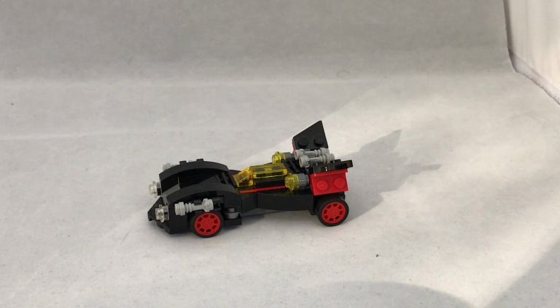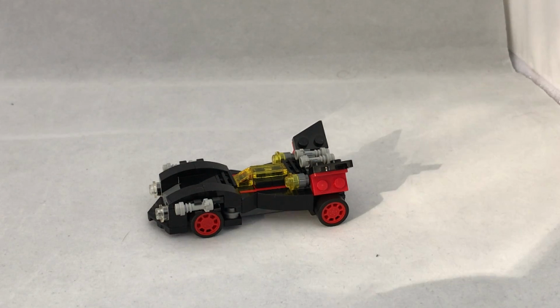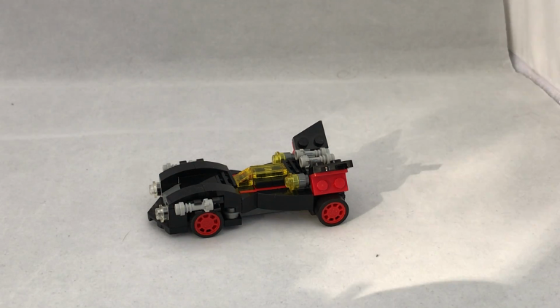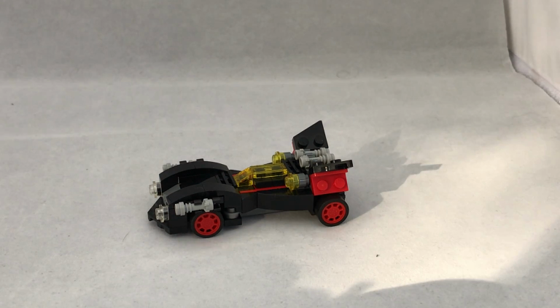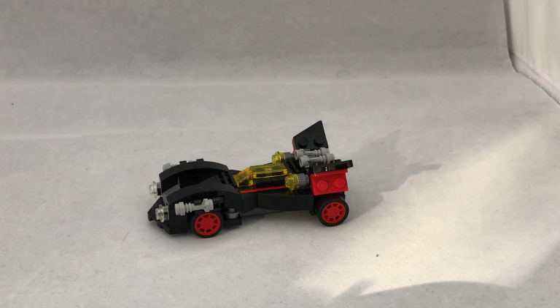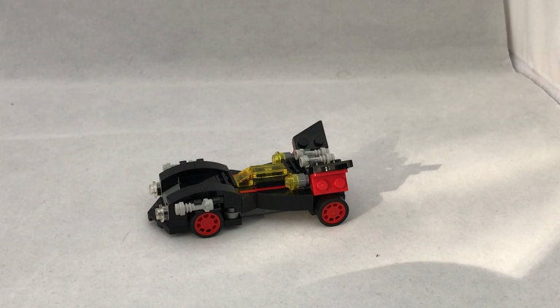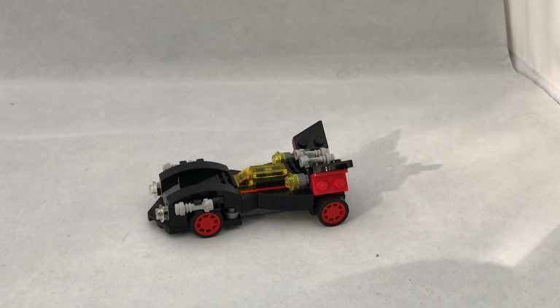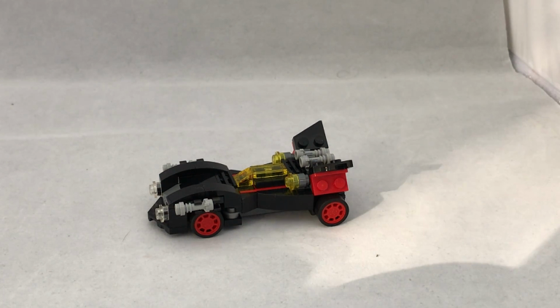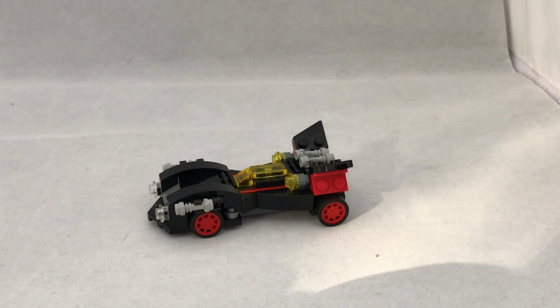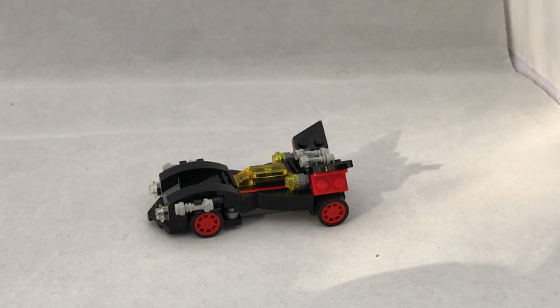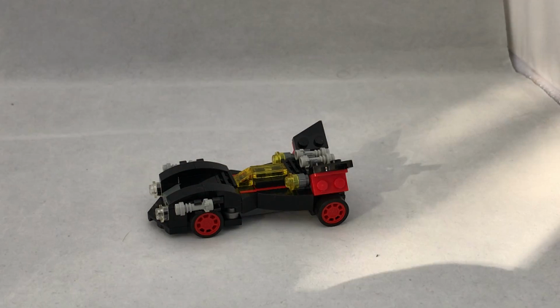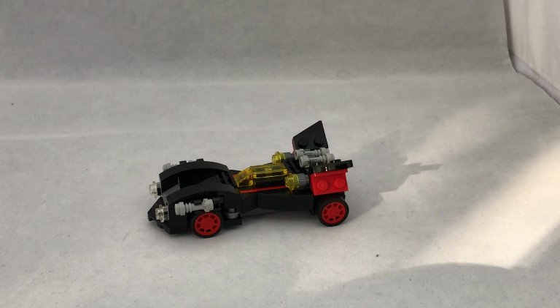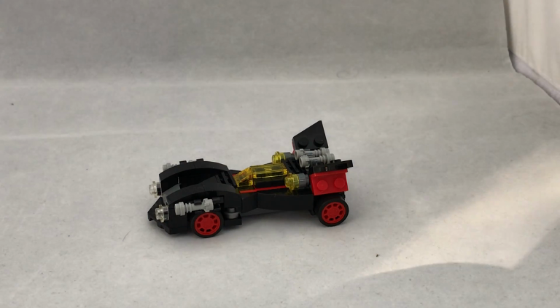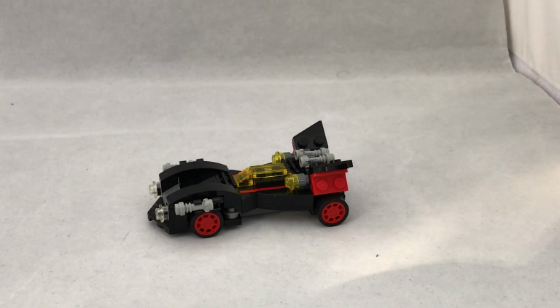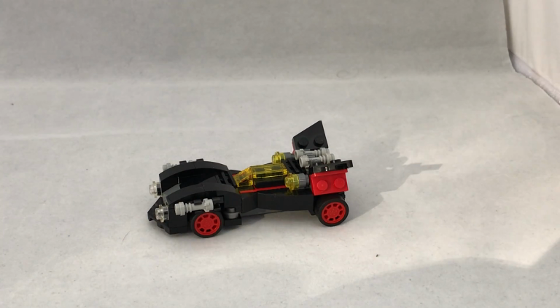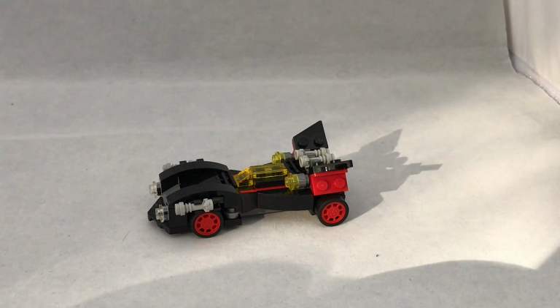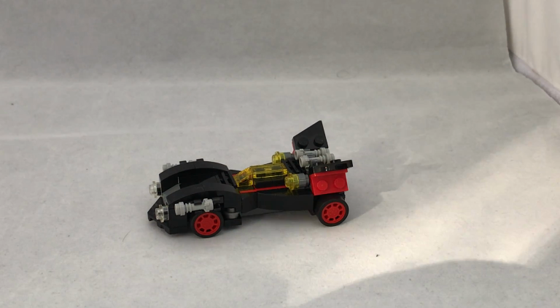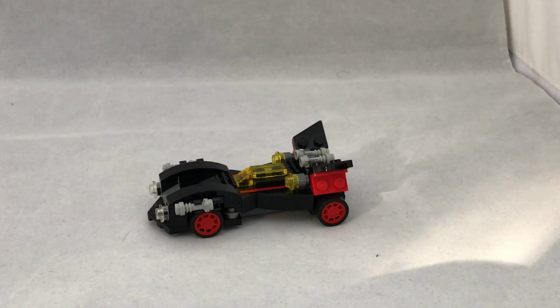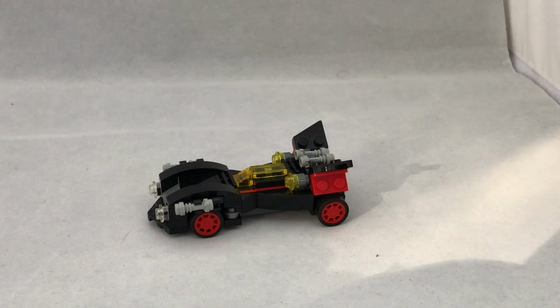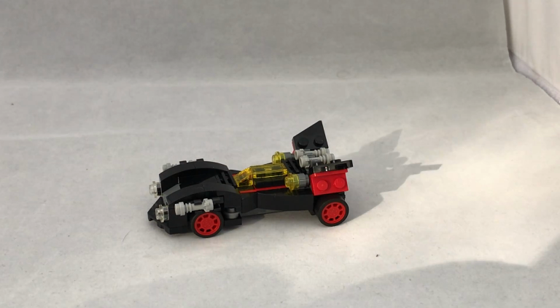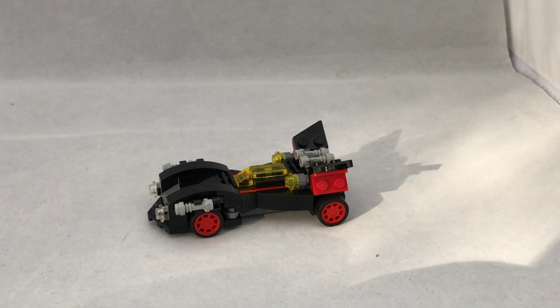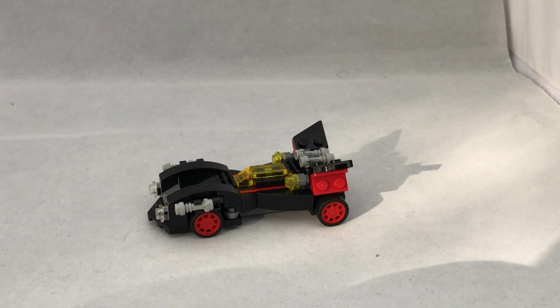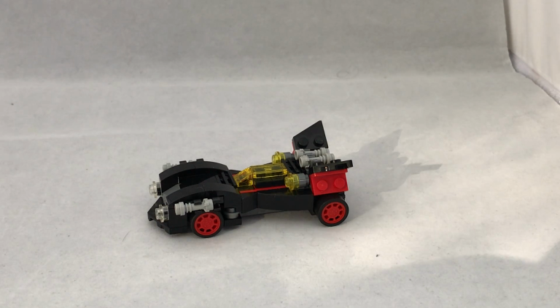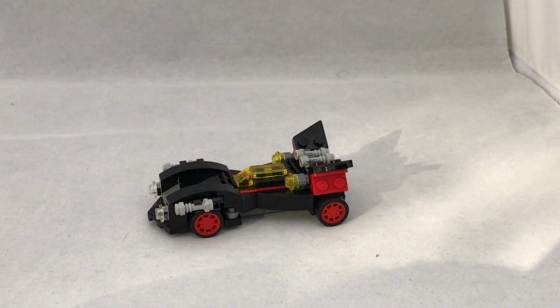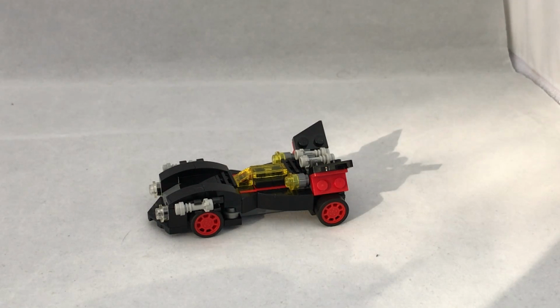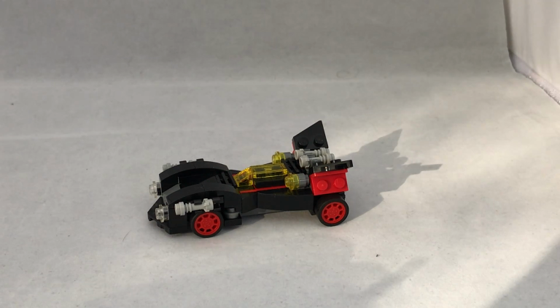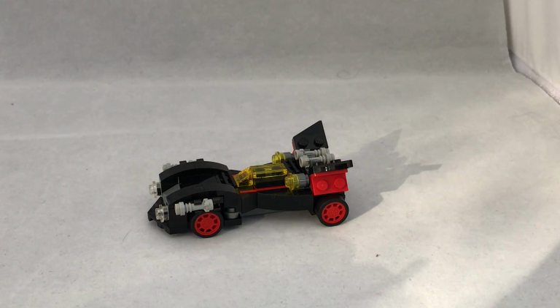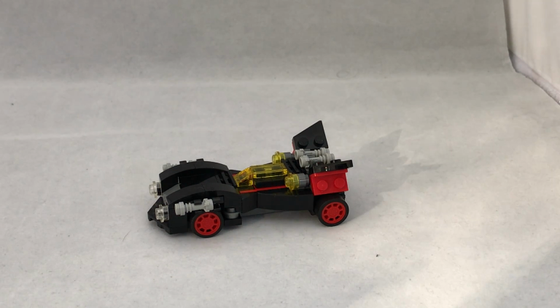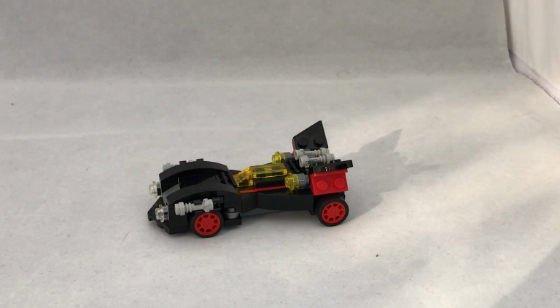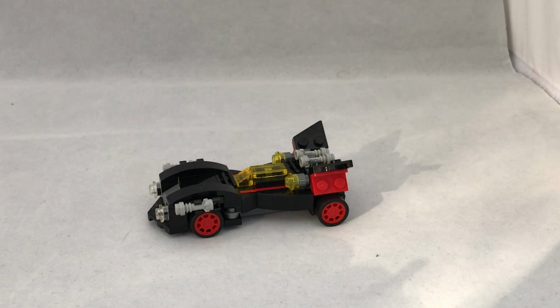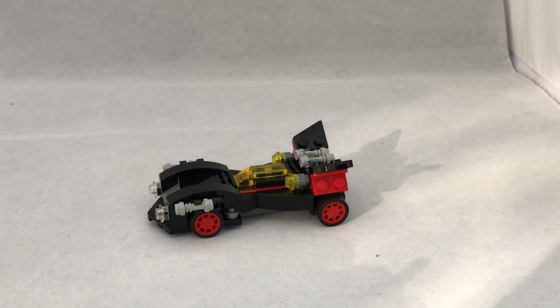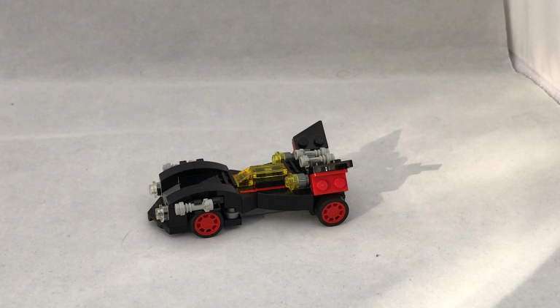This set has 84 pieces and it costs £4. It was released for the Lego Batman movie. I managed to get it on discount for £2.